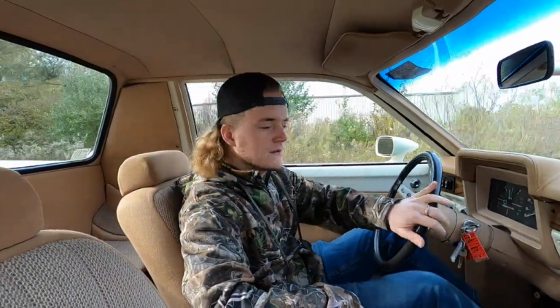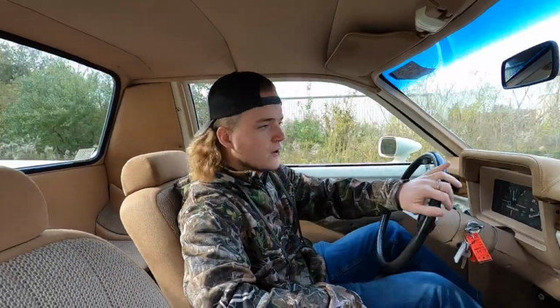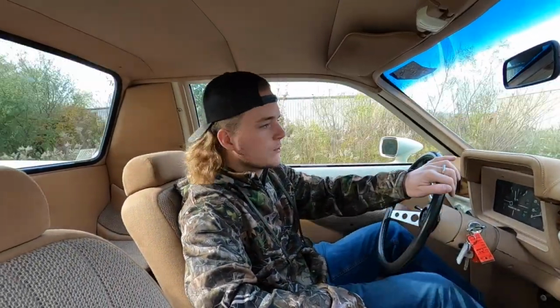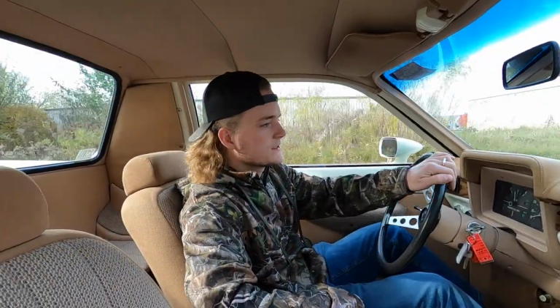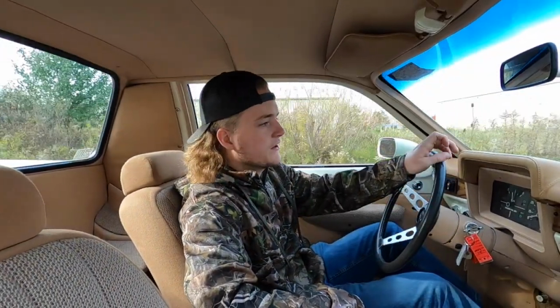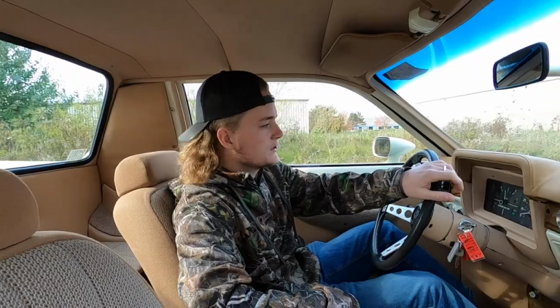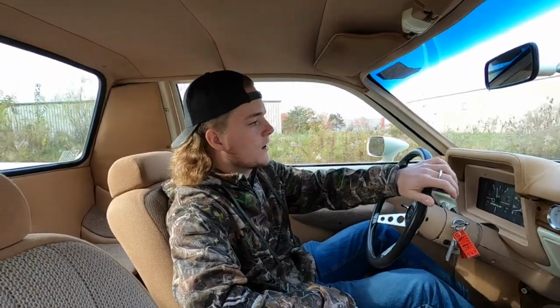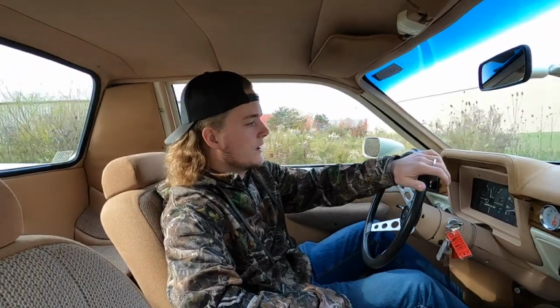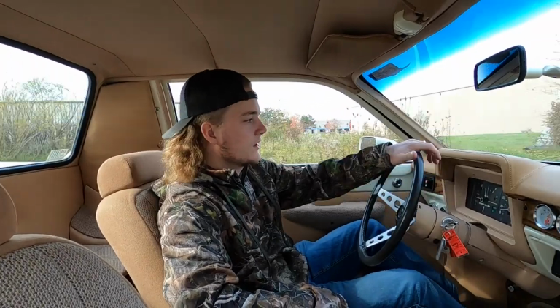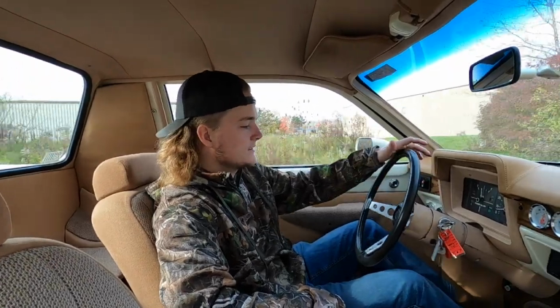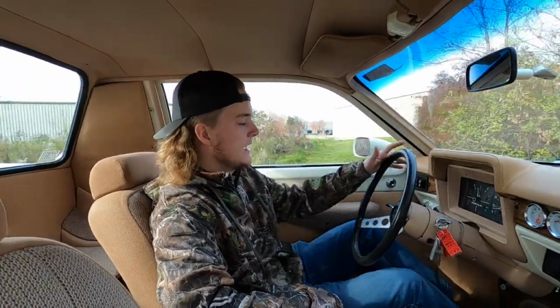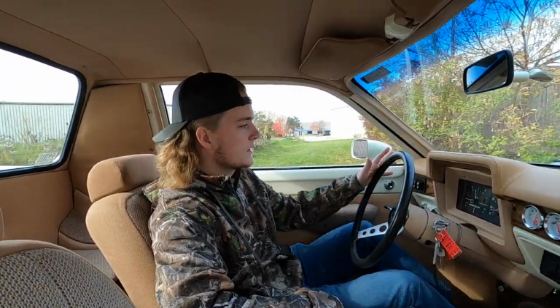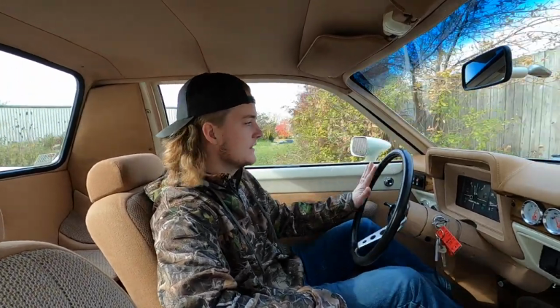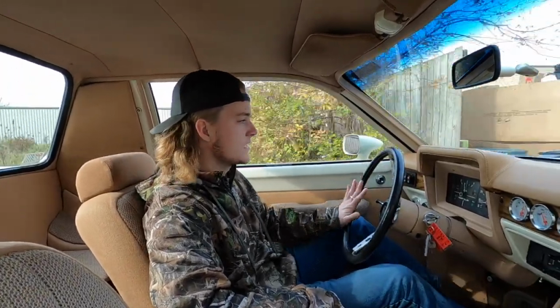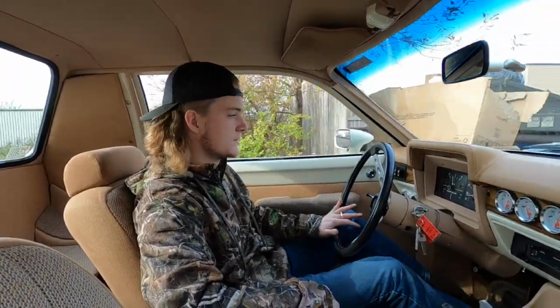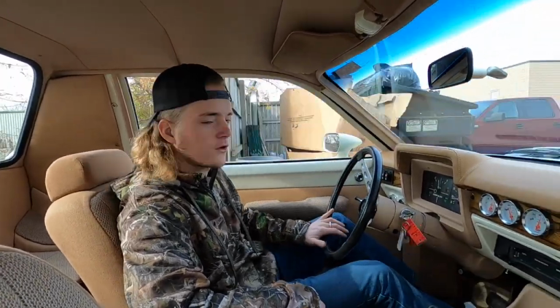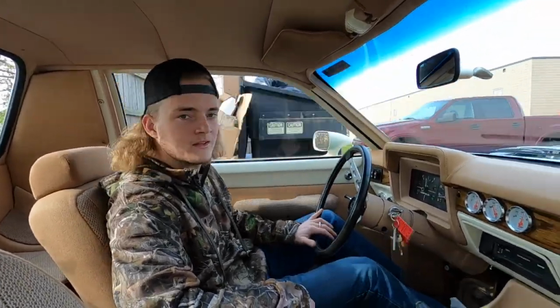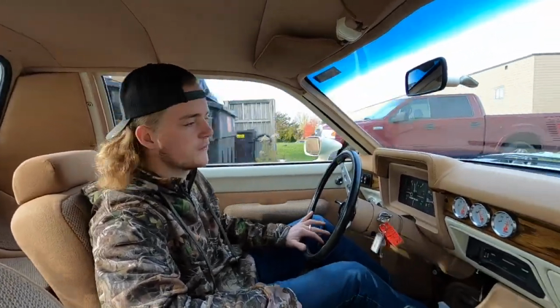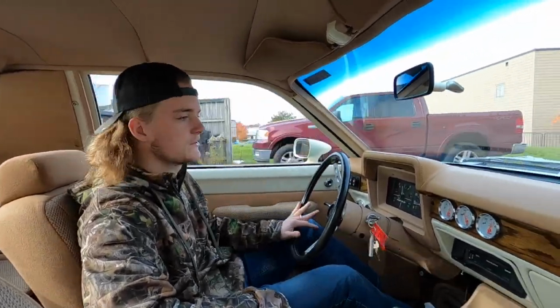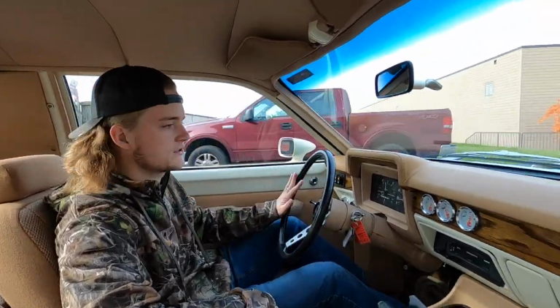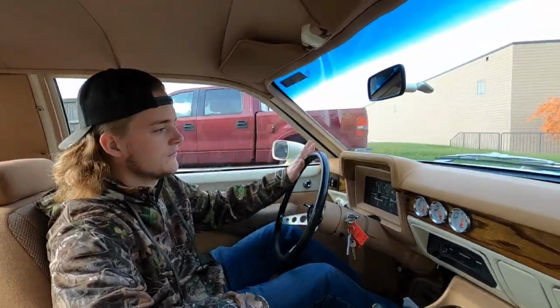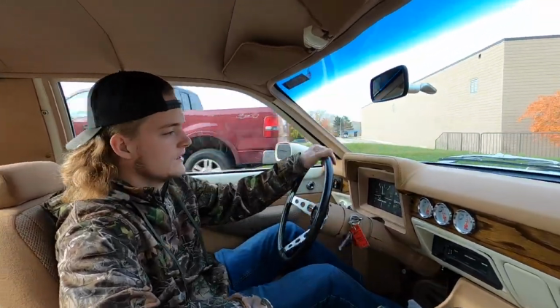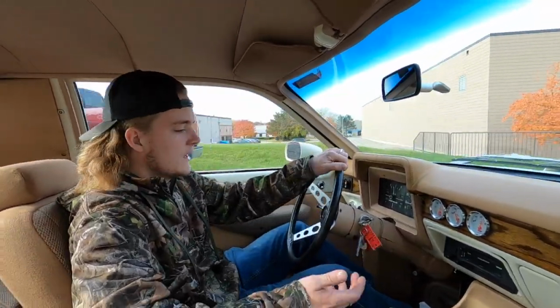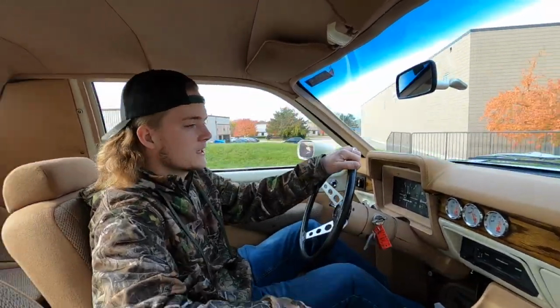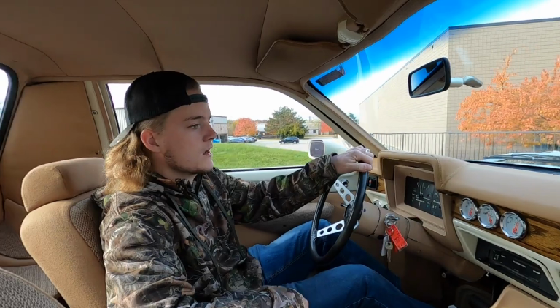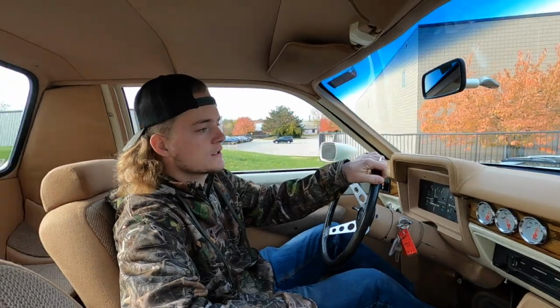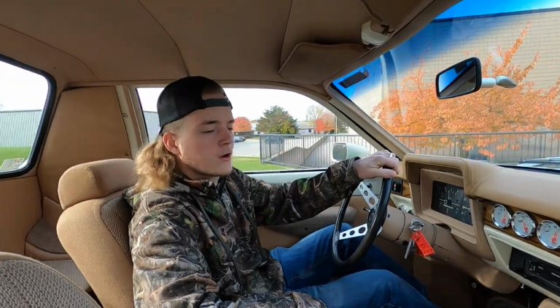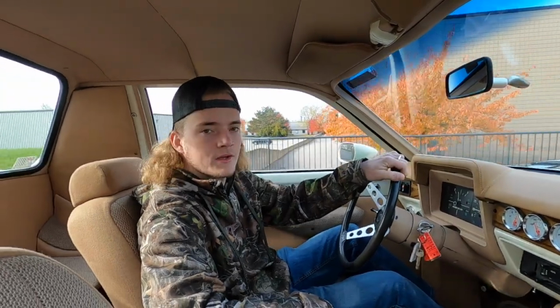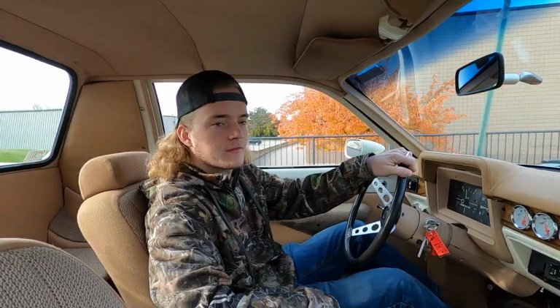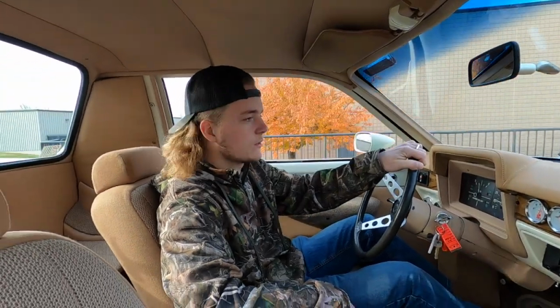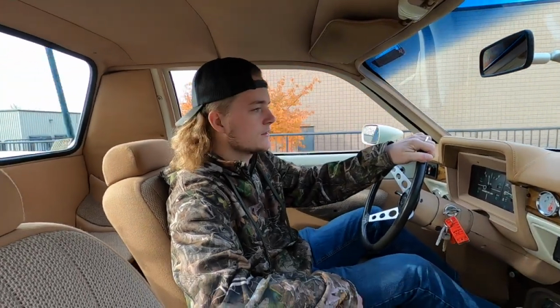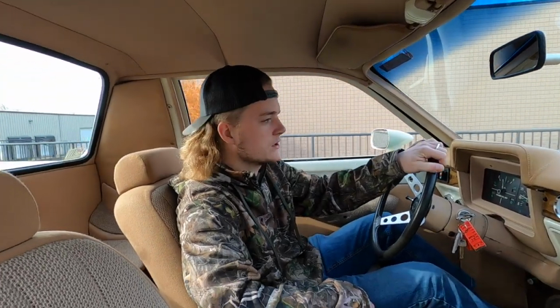How's it going, everyone? Steve here with the GR Auto Gallery, and today we're going to take this custom Ford Pinto for a little test drive. We're just going to see how it goes down the road and make sure everything's working as it should.